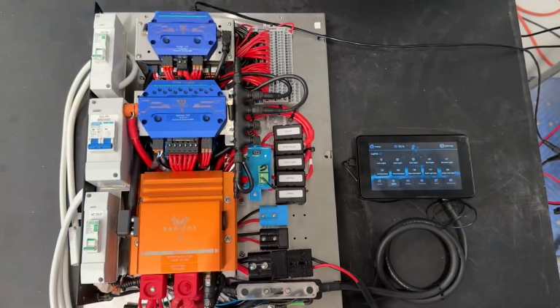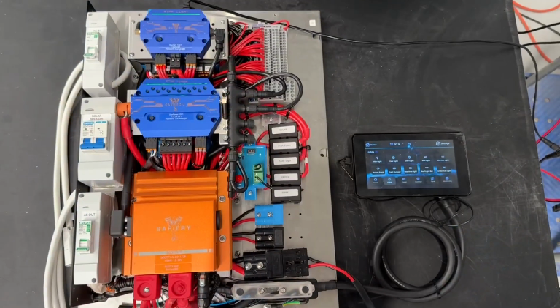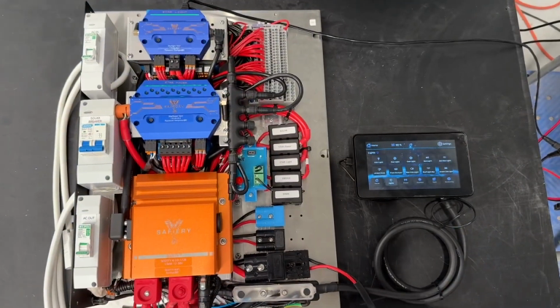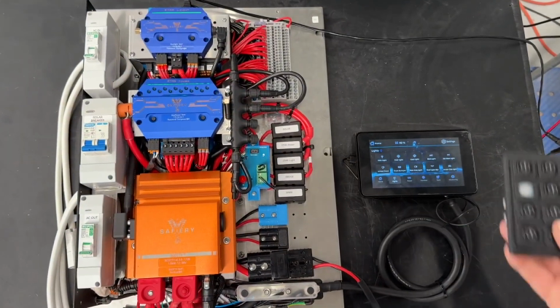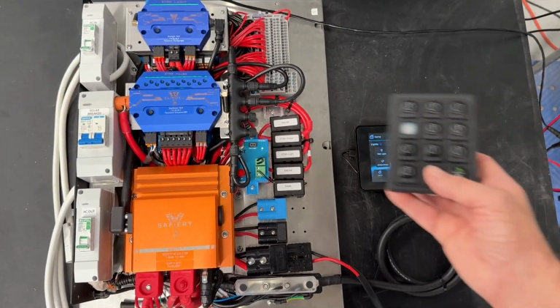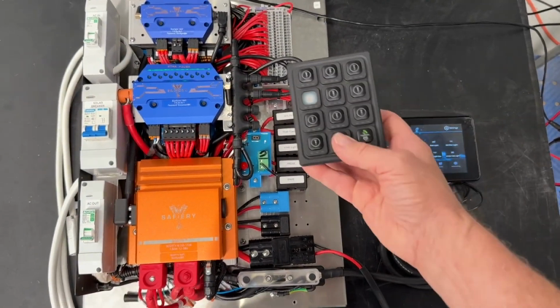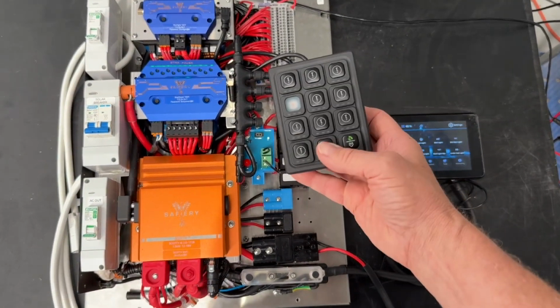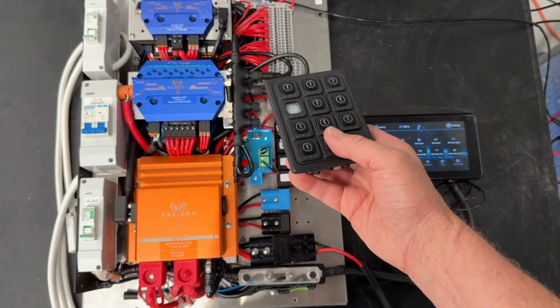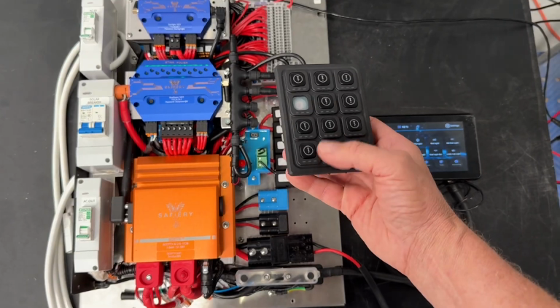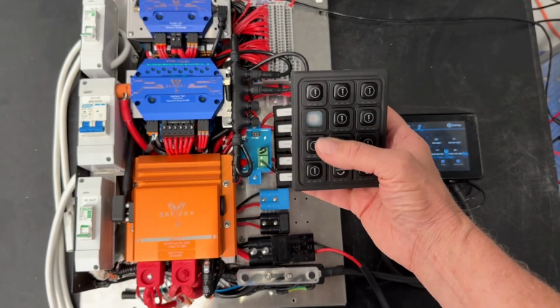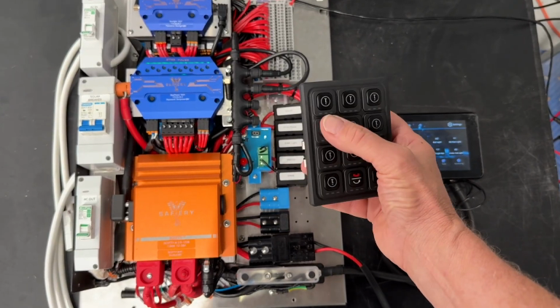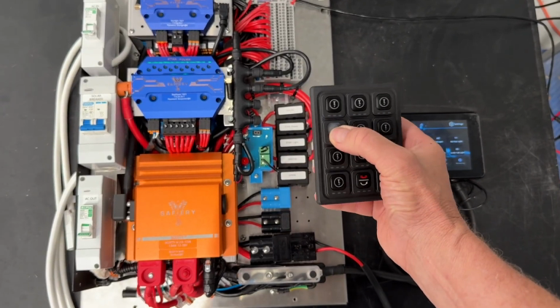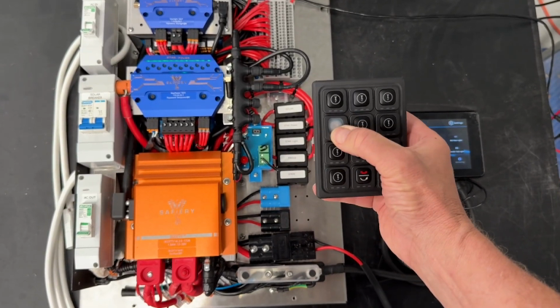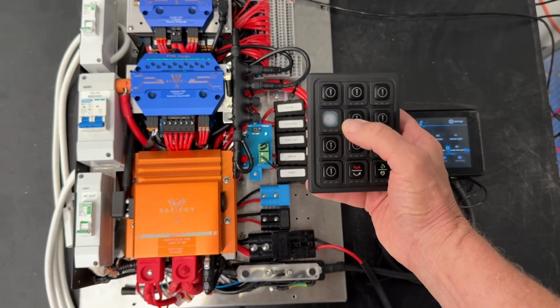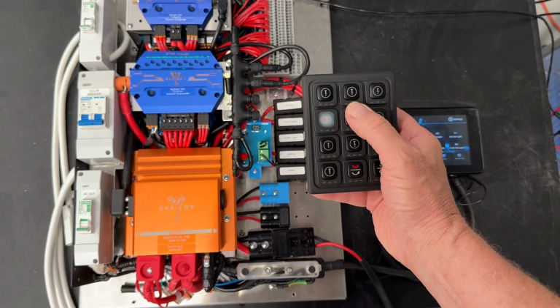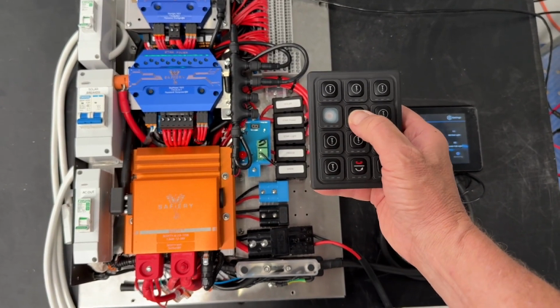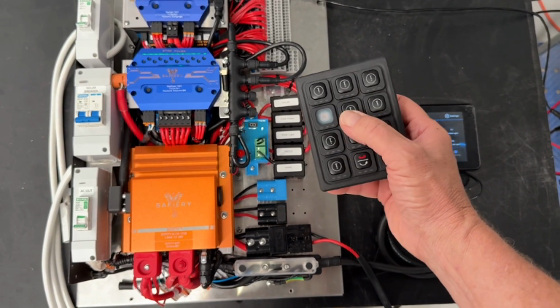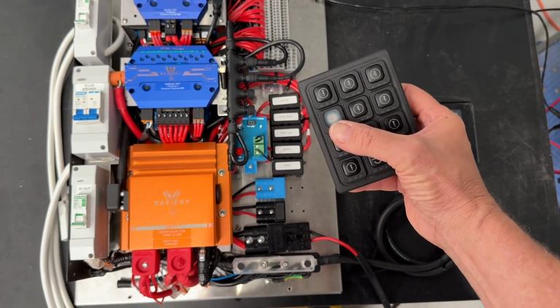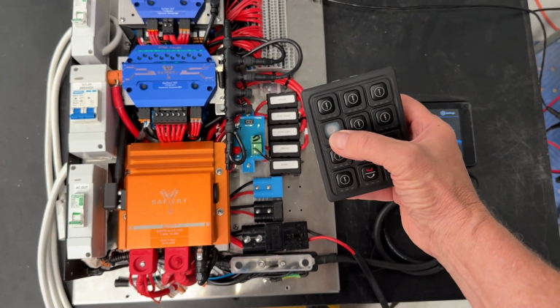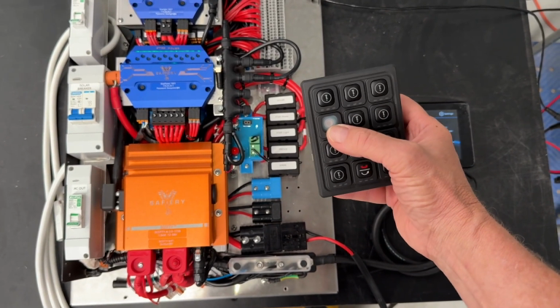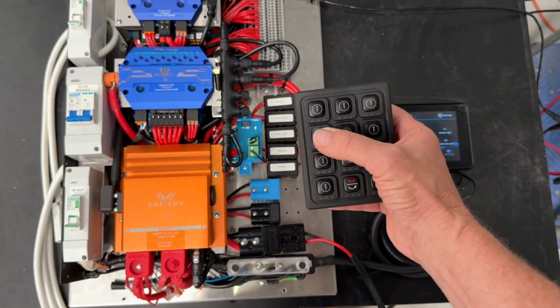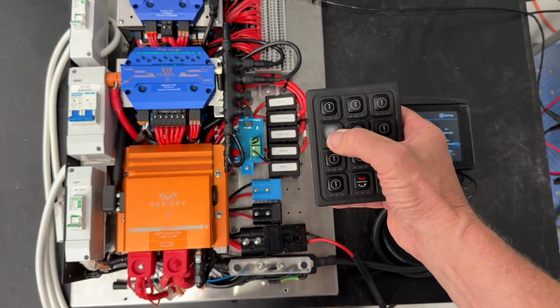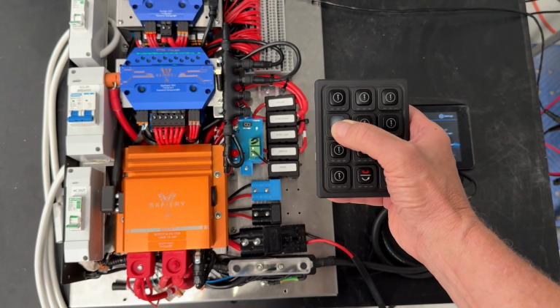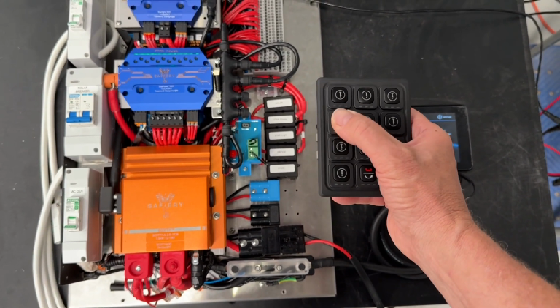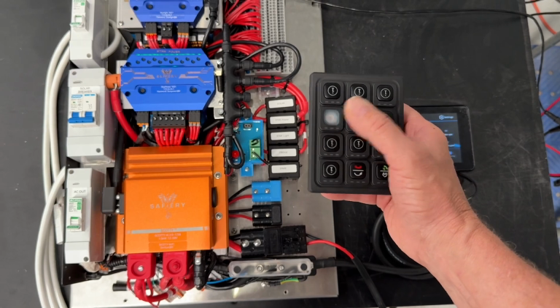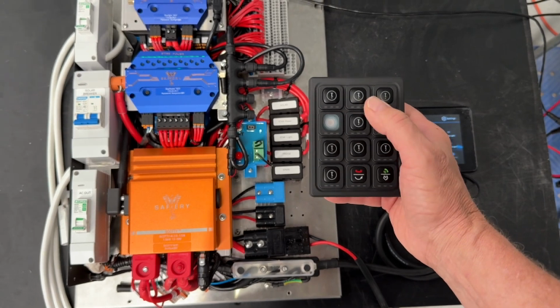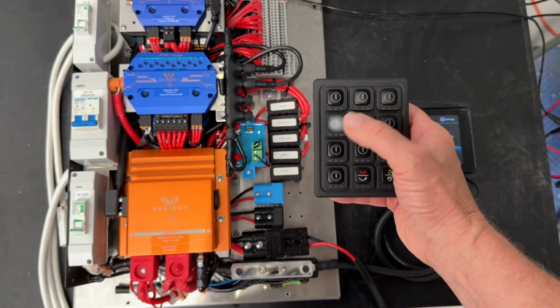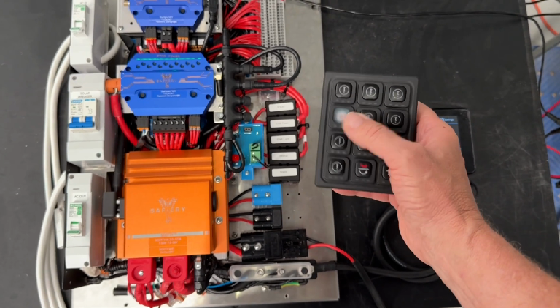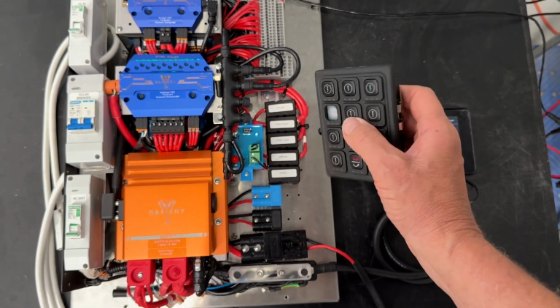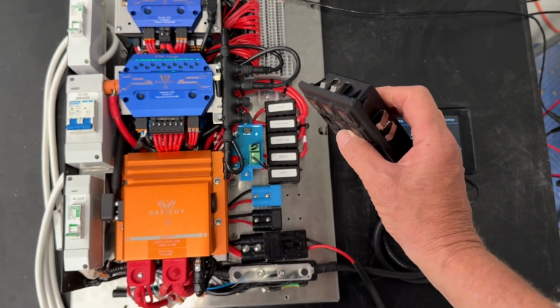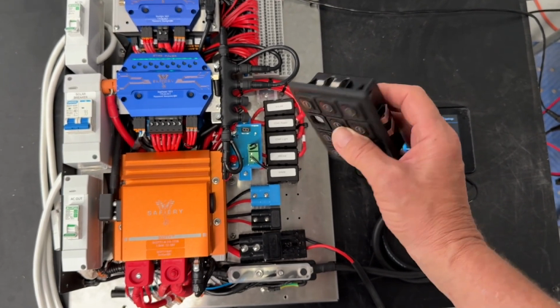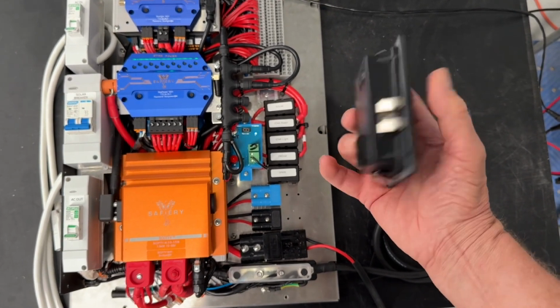We've got a new CAN keypad we're introducing — that's the 12-button one. You can see you can pop out the icons, rotate them around, and pop in your own icon, so you don't need to do the custom engraving.